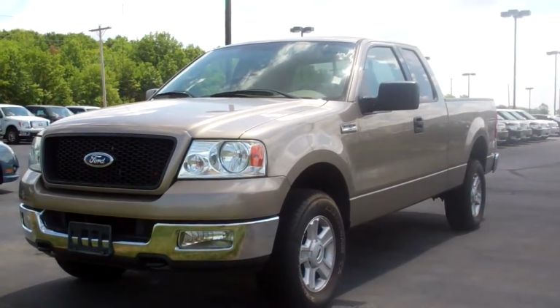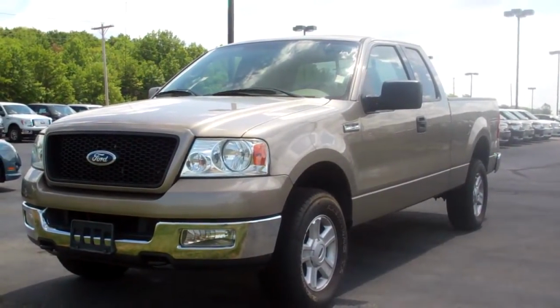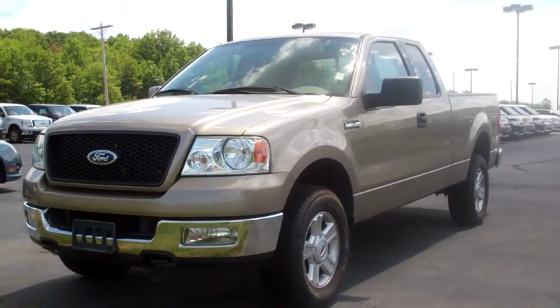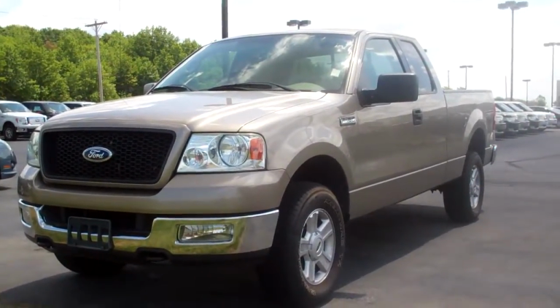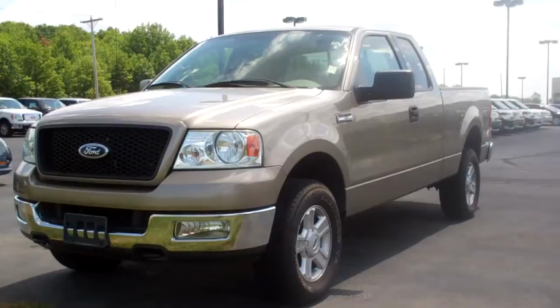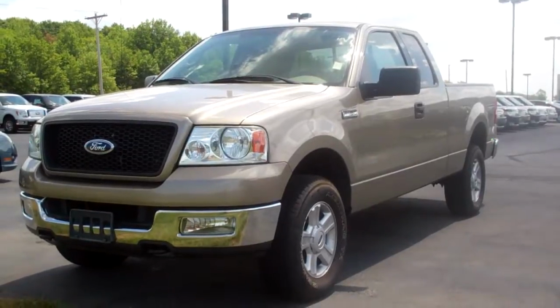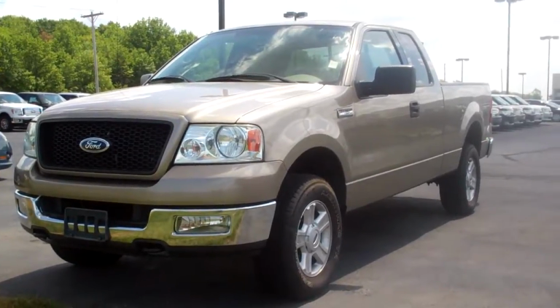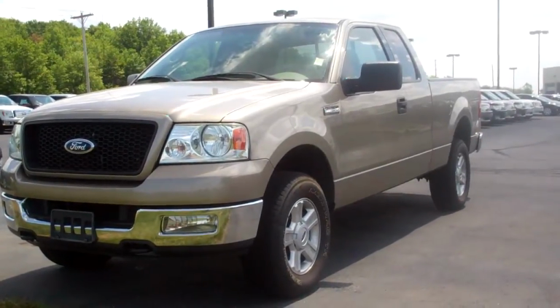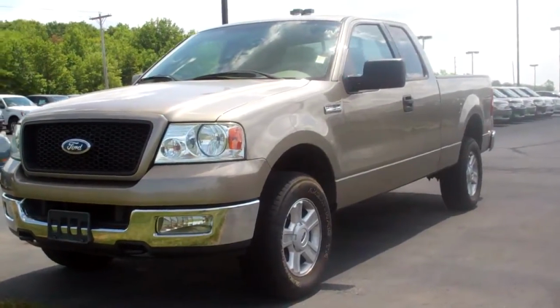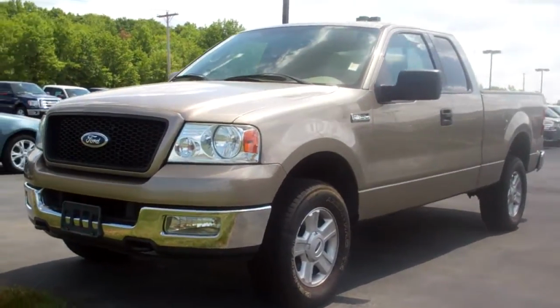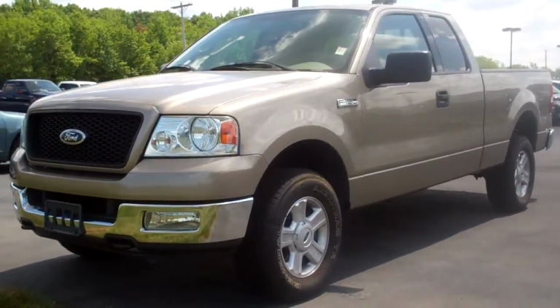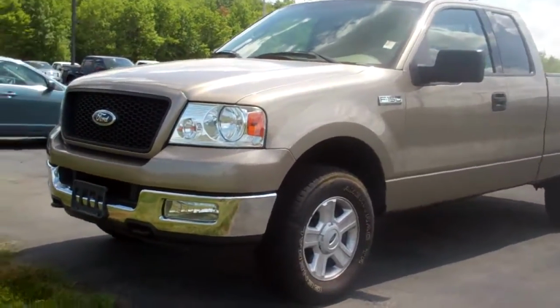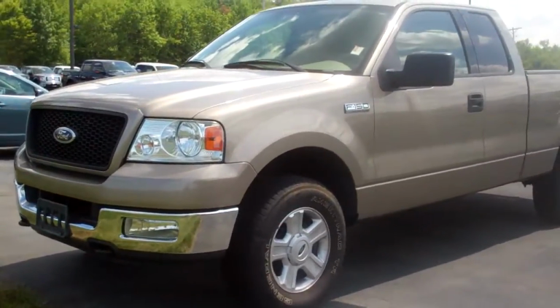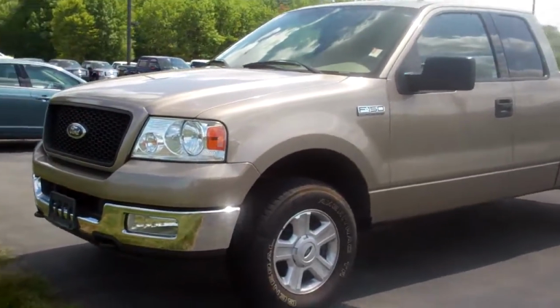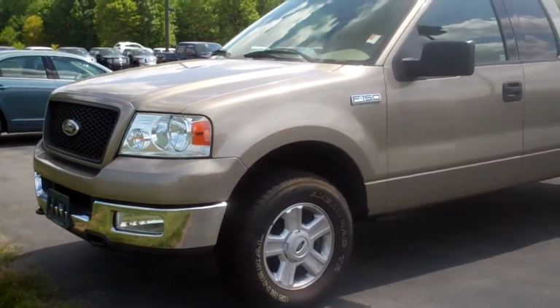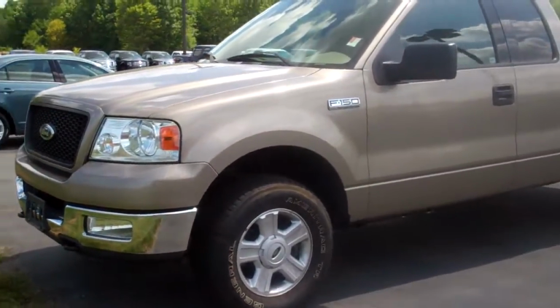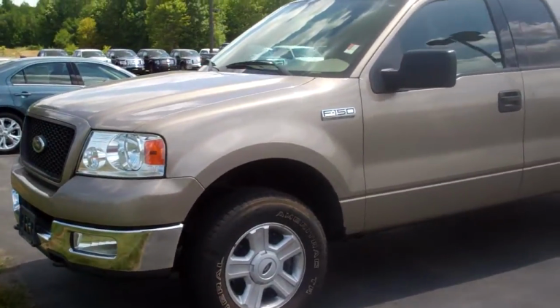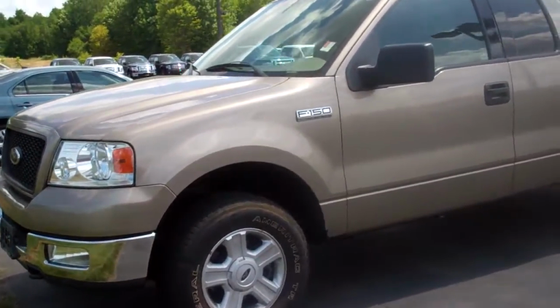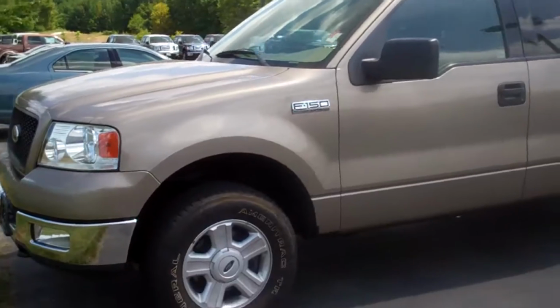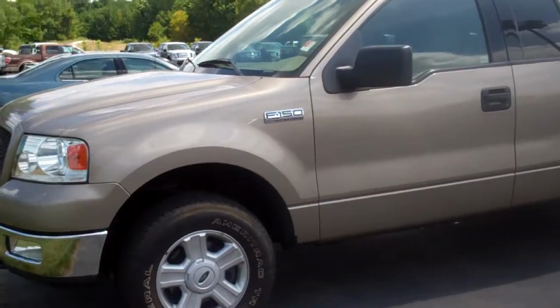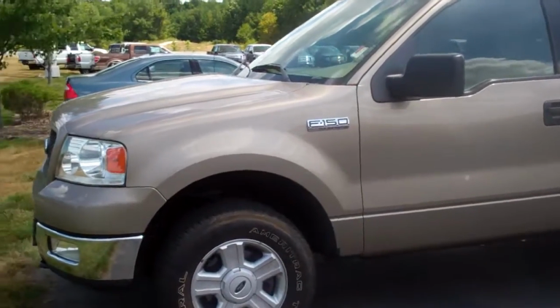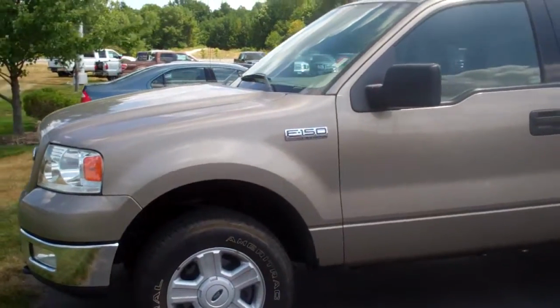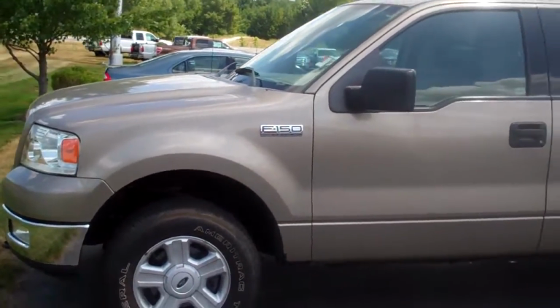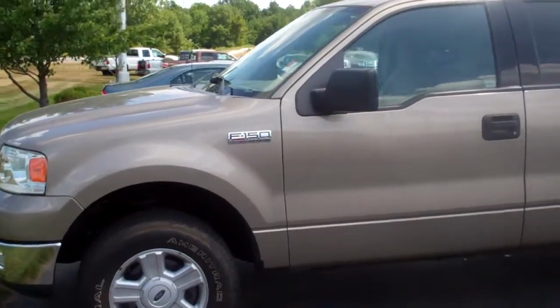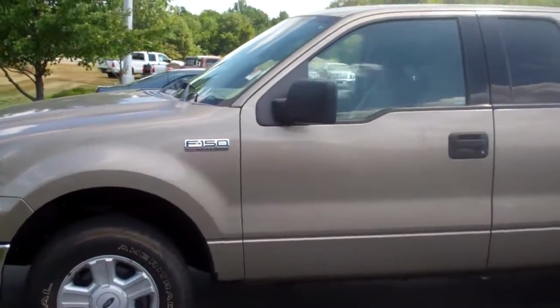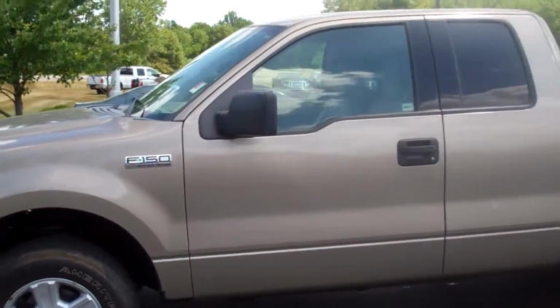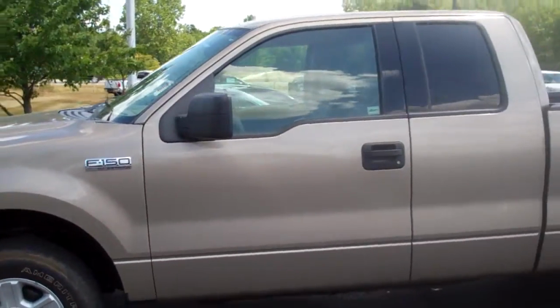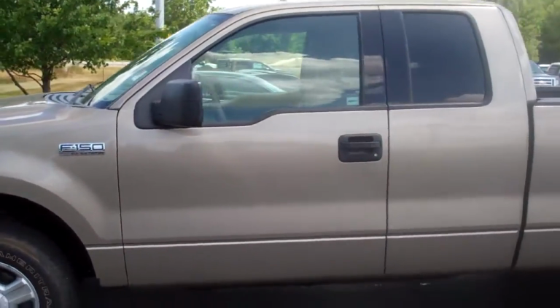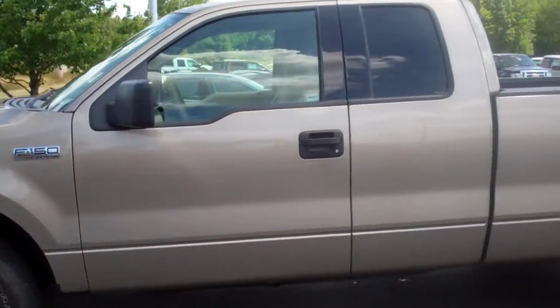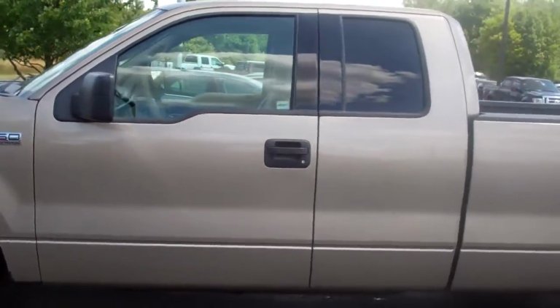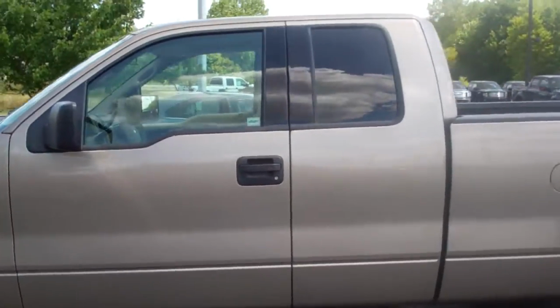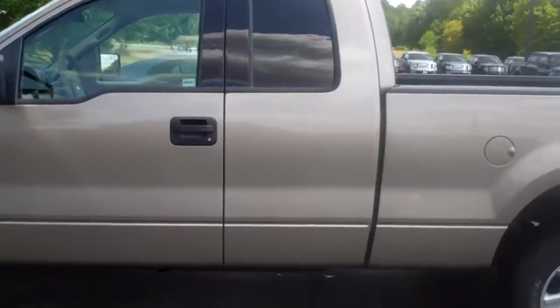Hey, this is Tony Len at Bill's Brownsburg Ford, doing a video walk-around of a 2004 F-150 XLT. It has a 5.4 liter Triton engine in it. You can see it's an extended cab.